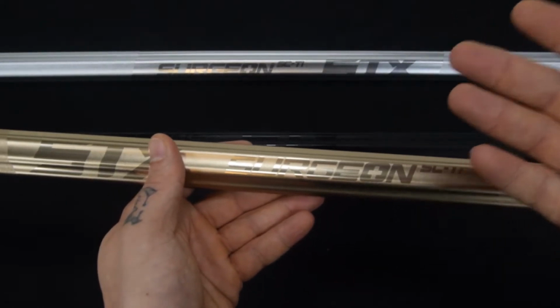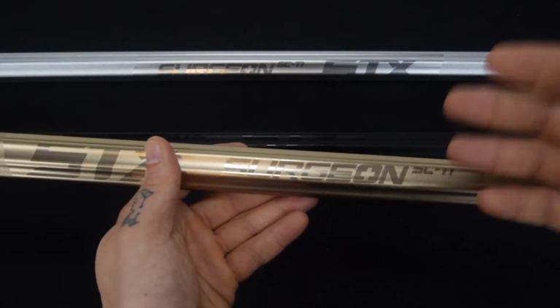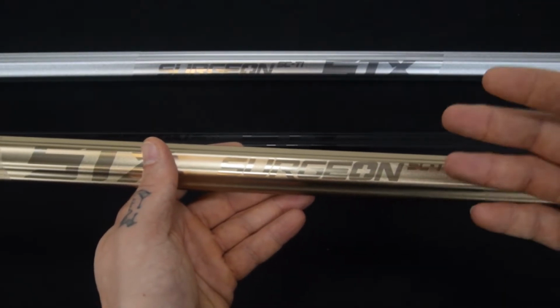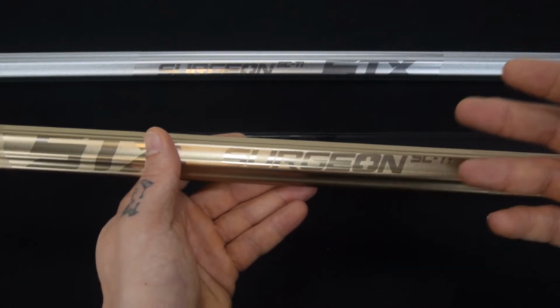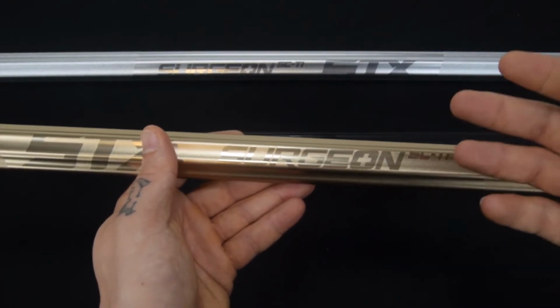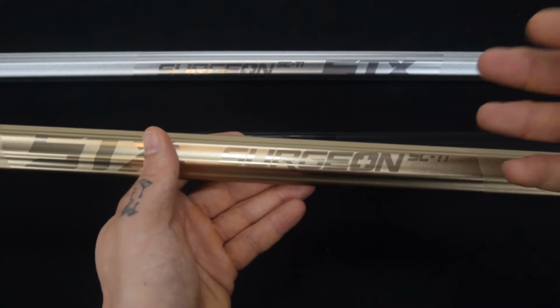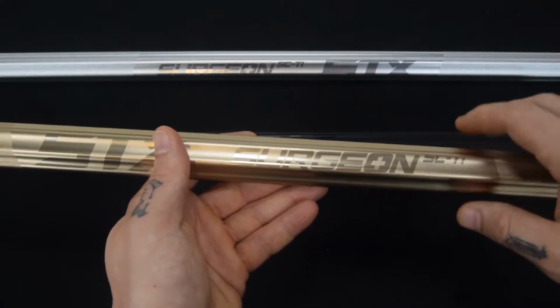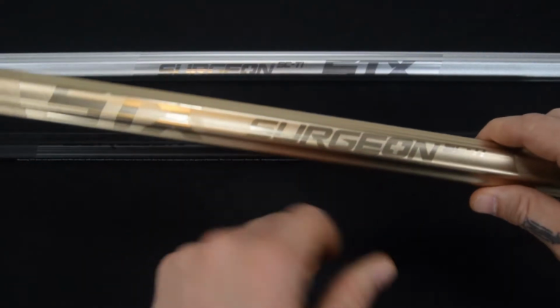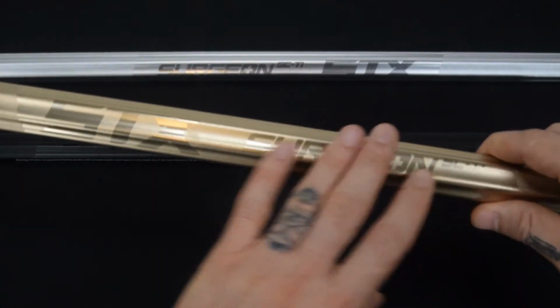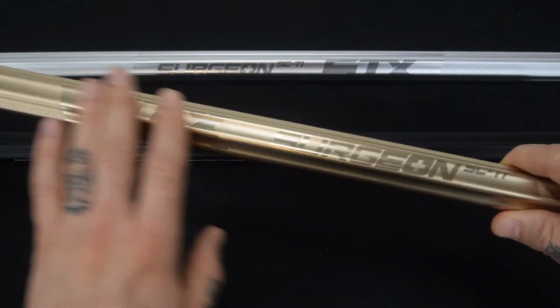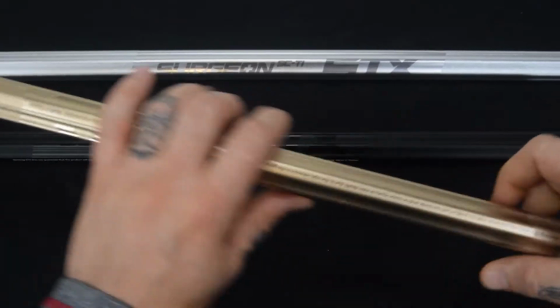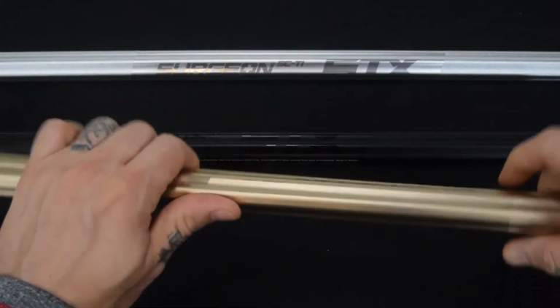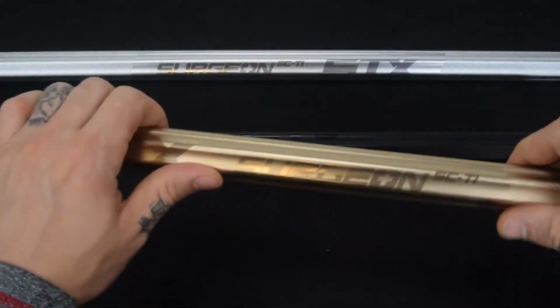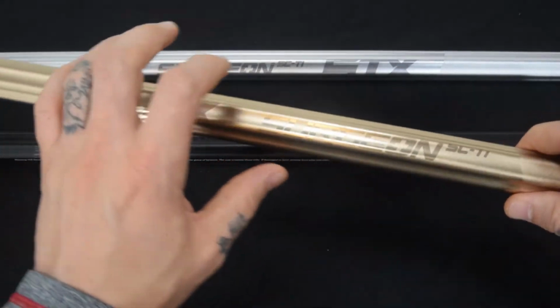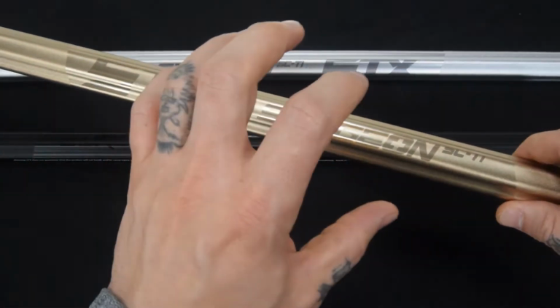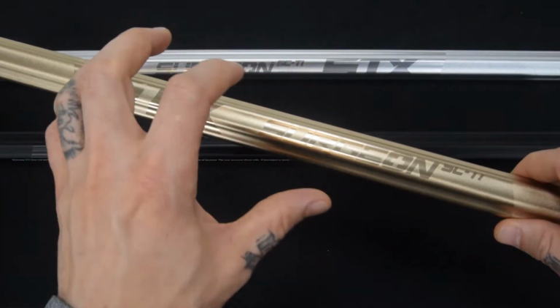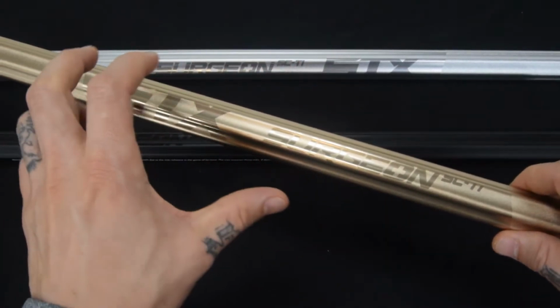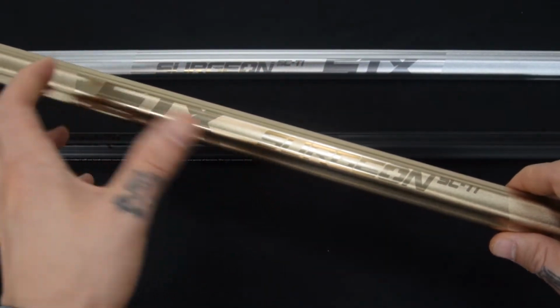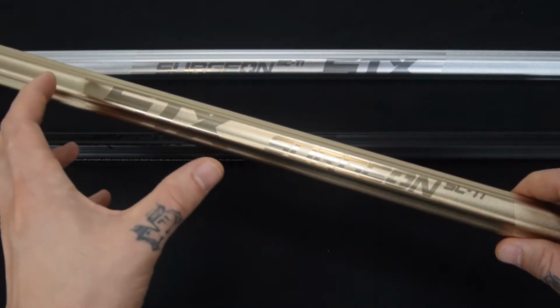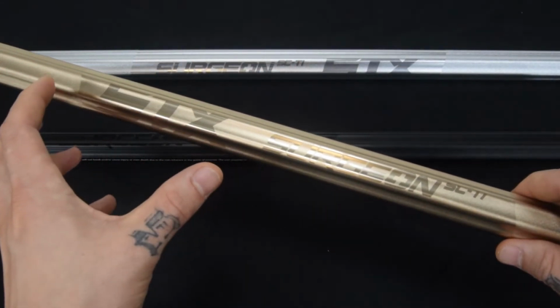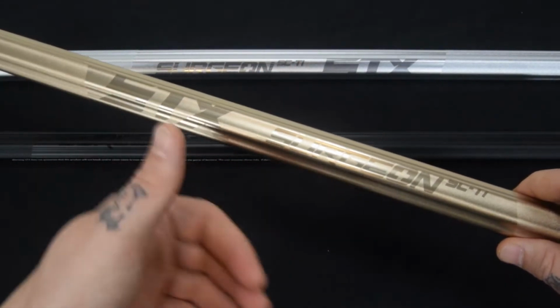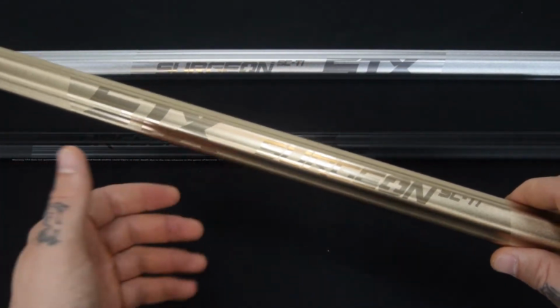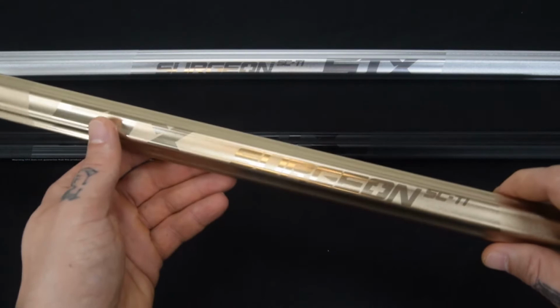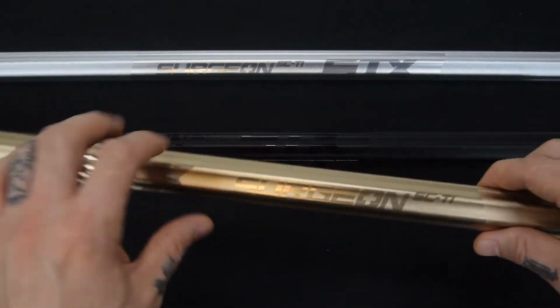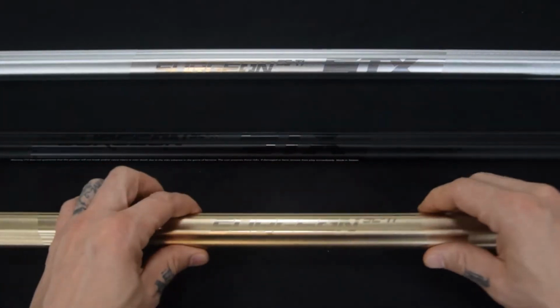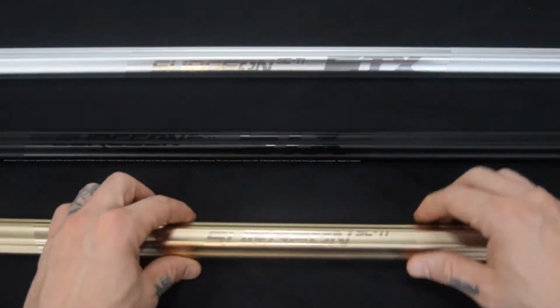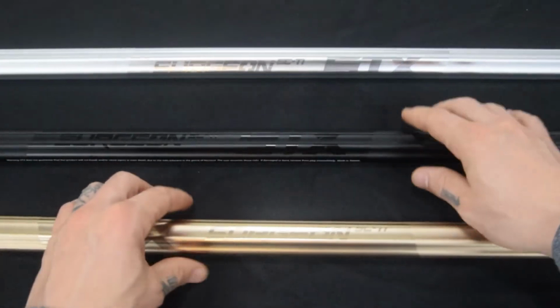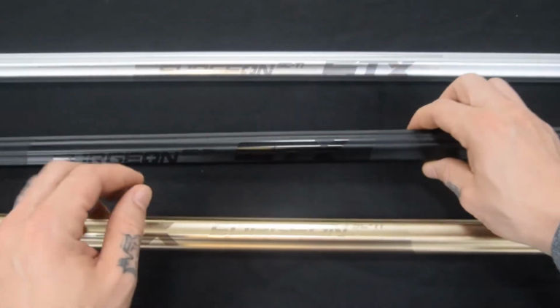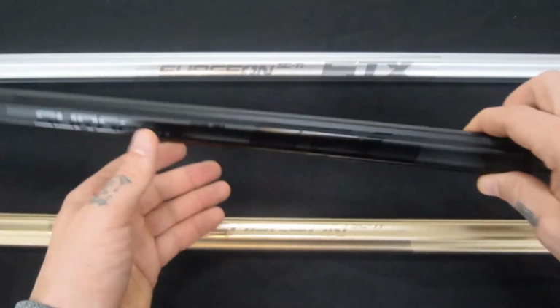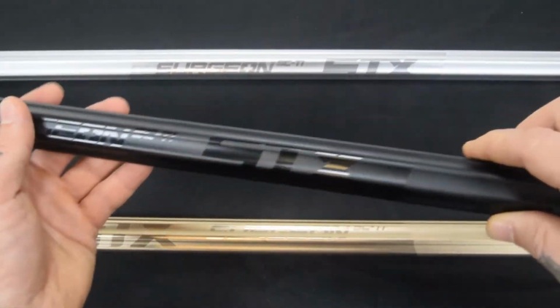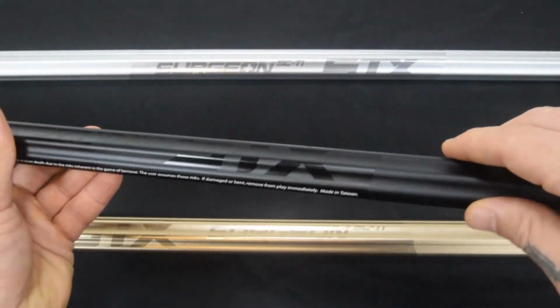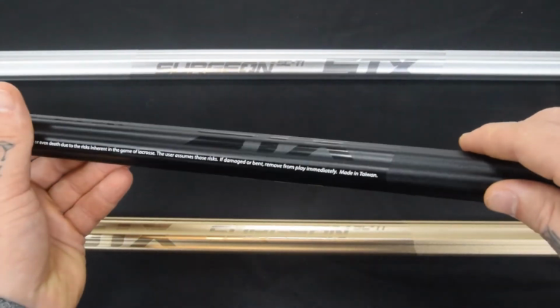It is a pro-level Sci-Ti alloy — it's just going to give you really lightweight proven performance. The Surgeon model has been known to really perform outstandingly well, and they keep improving it every year. That's the gold; I'll pull the black up so you can see that too.